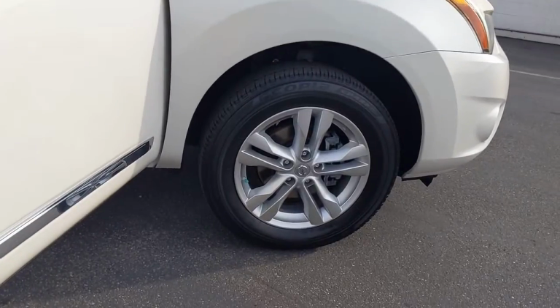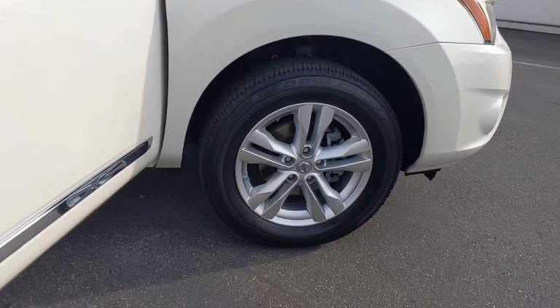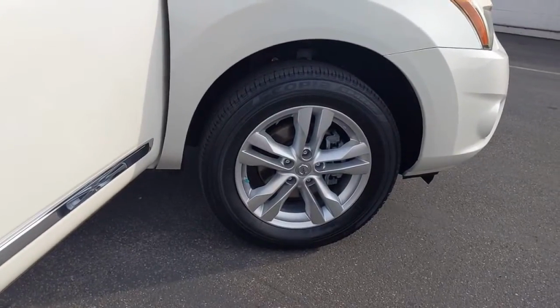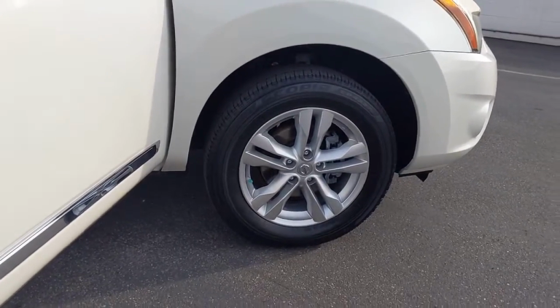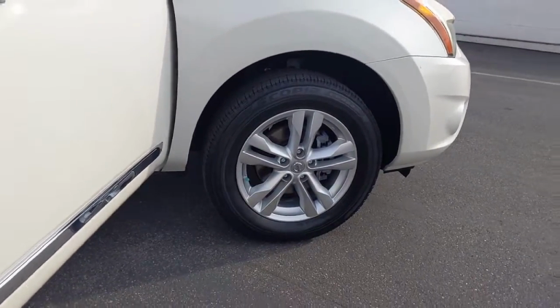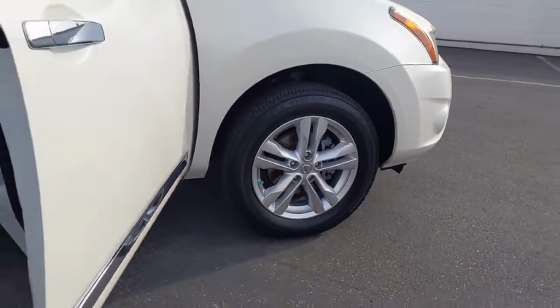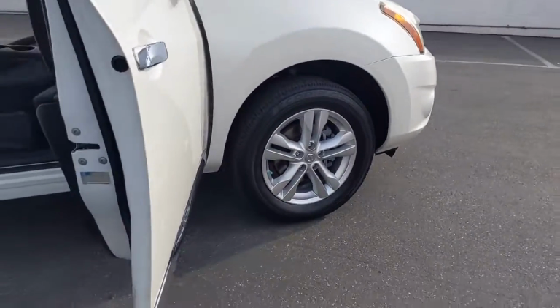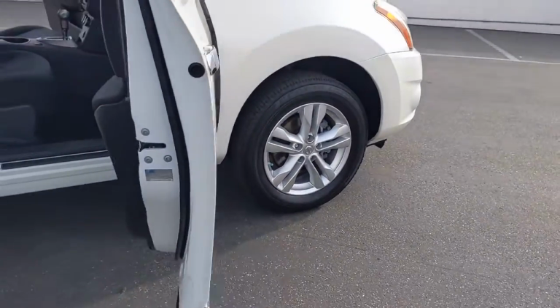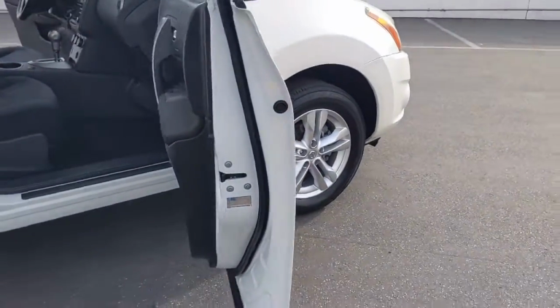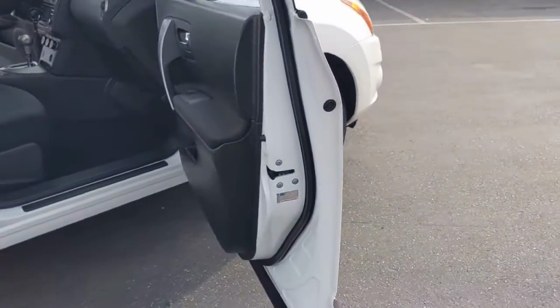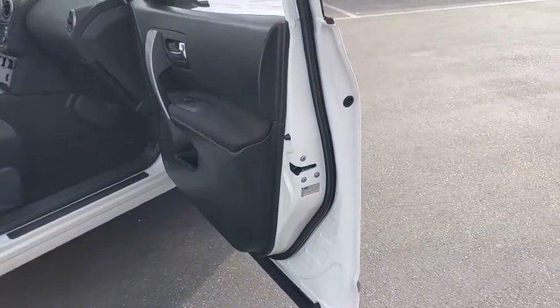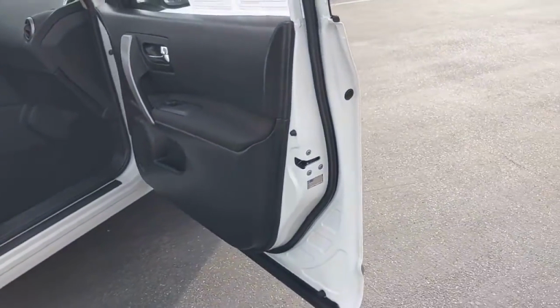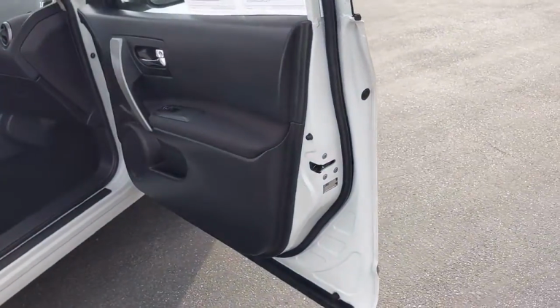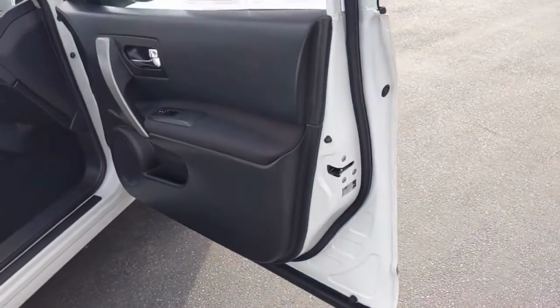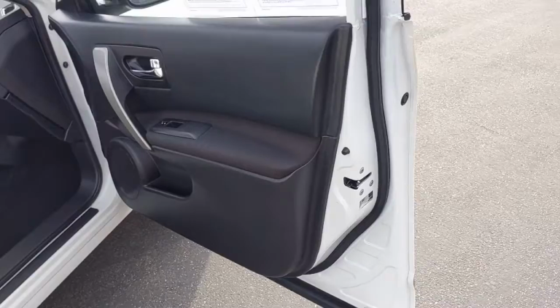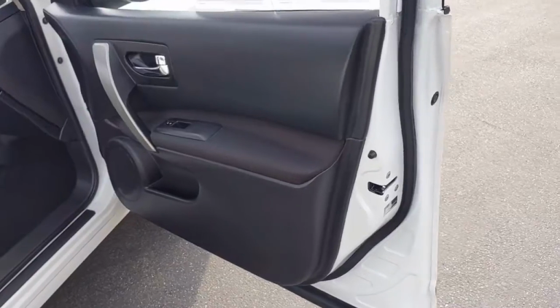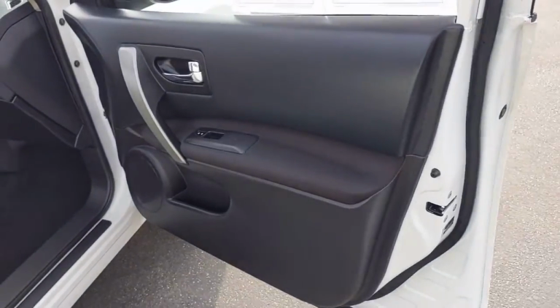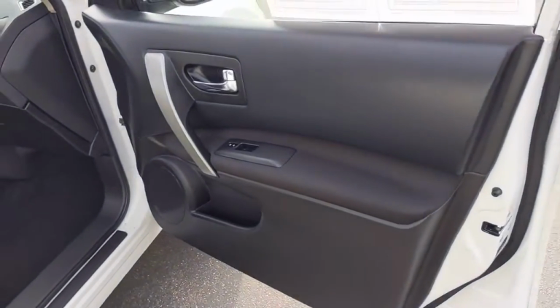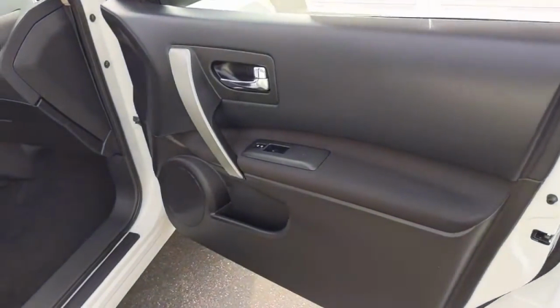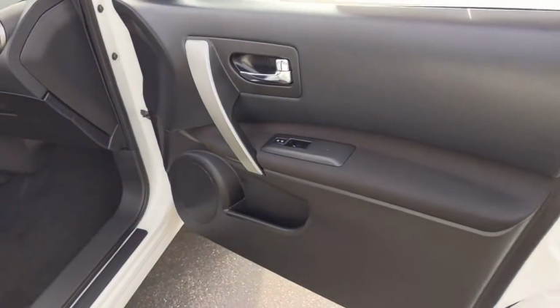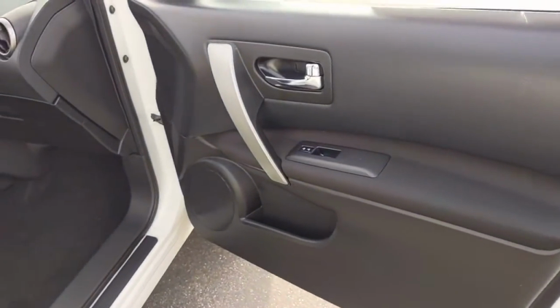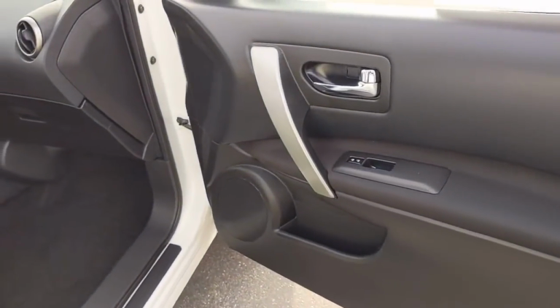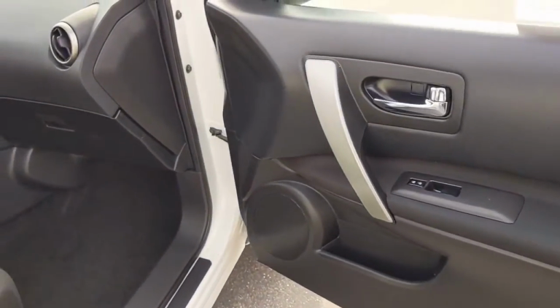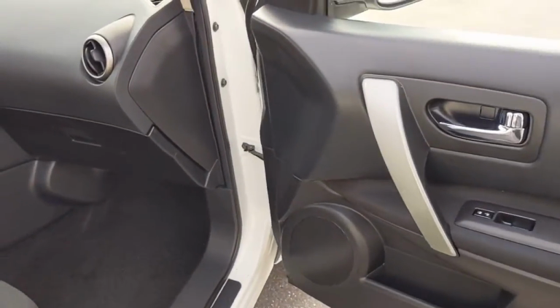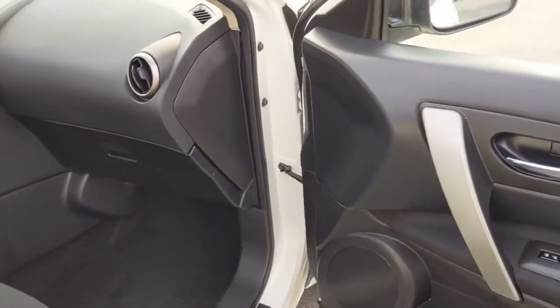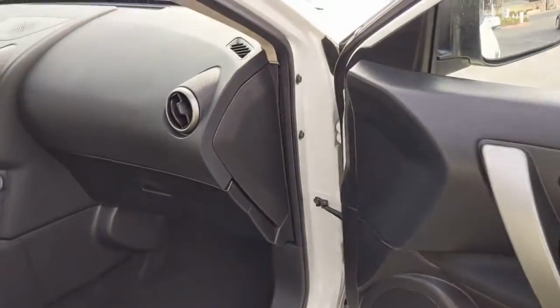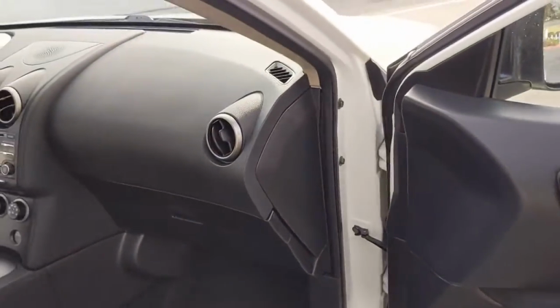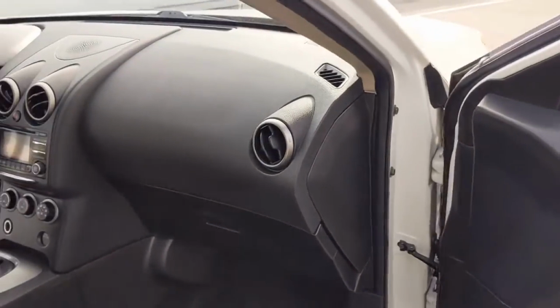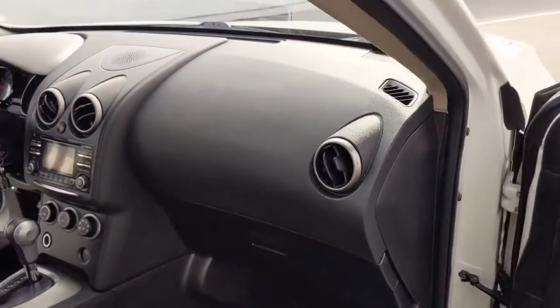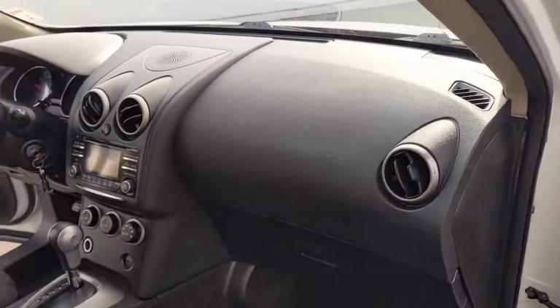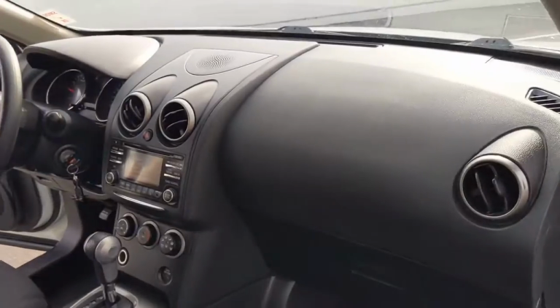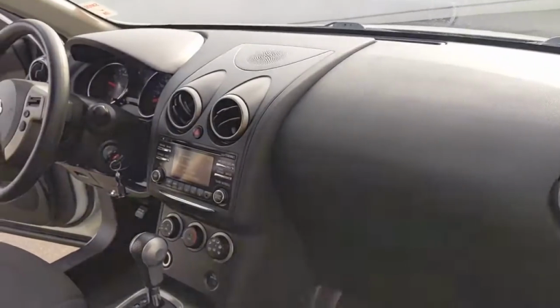The following are some of this vehicle's highlighted options: keyless entry, stability control, traction control, intermittent wipers, and pass-through rear seat.